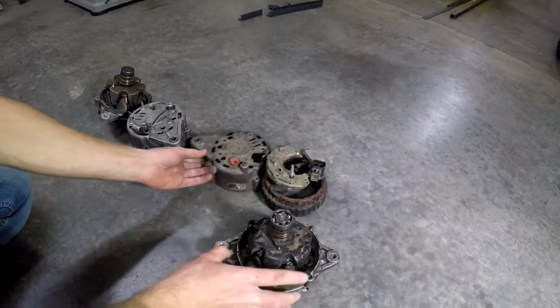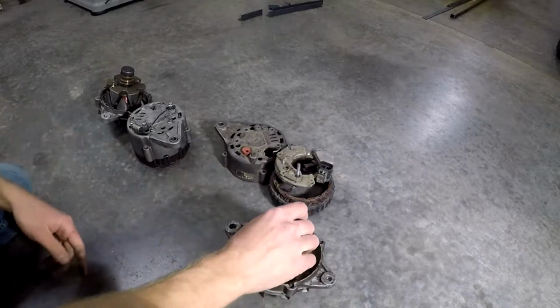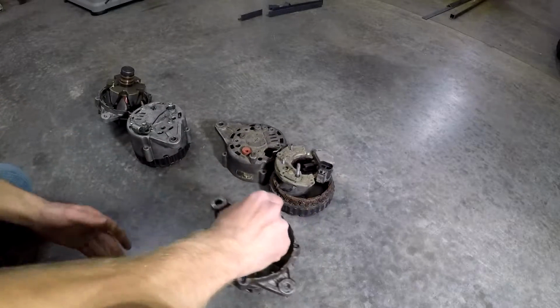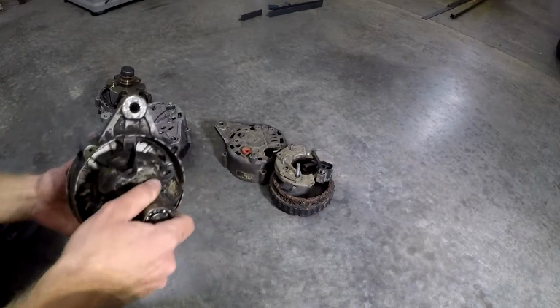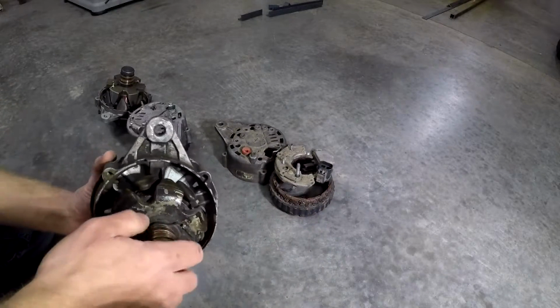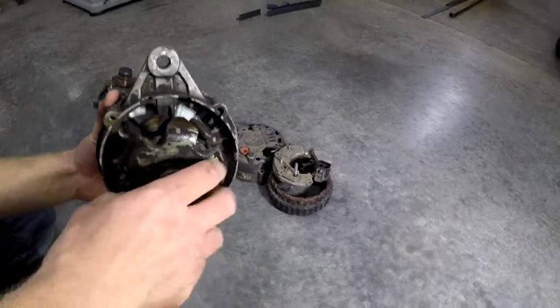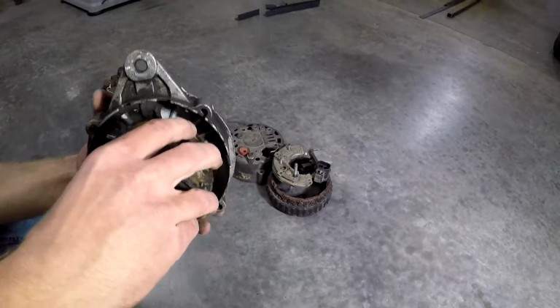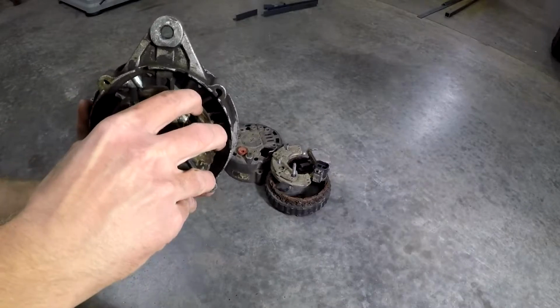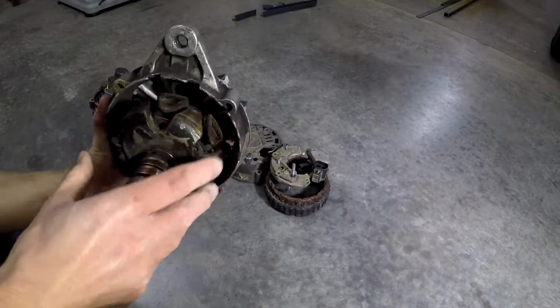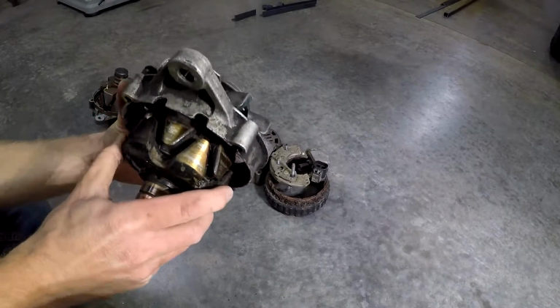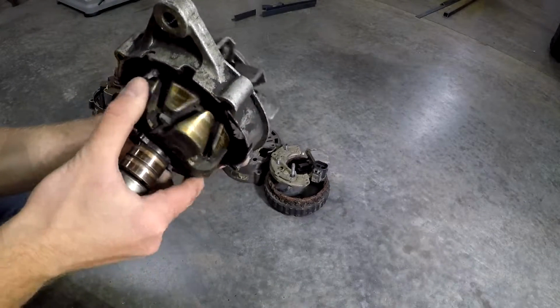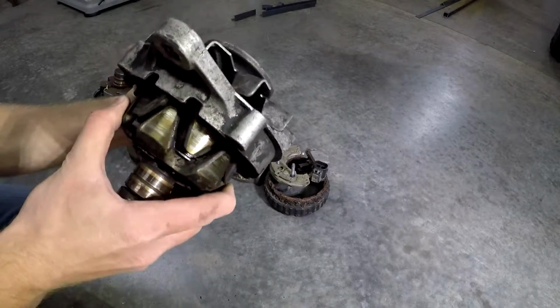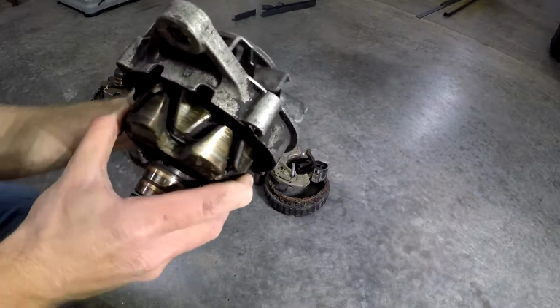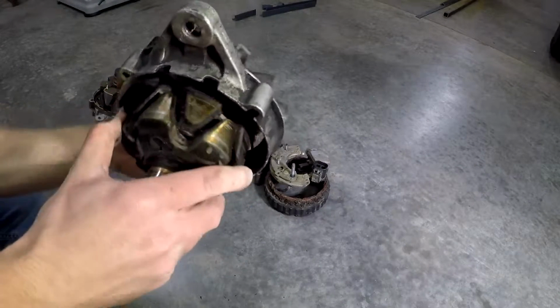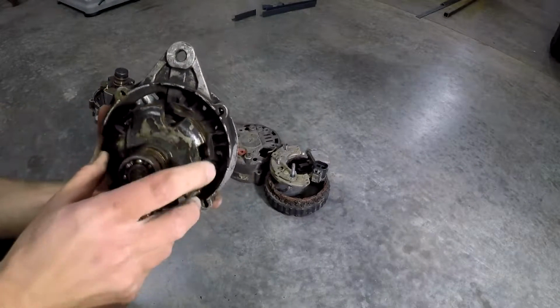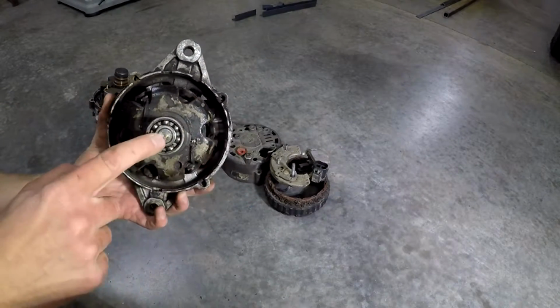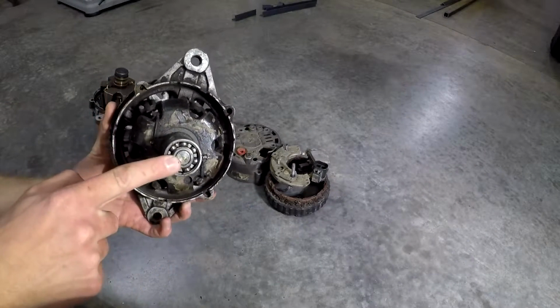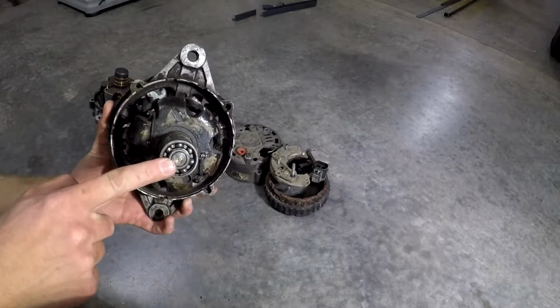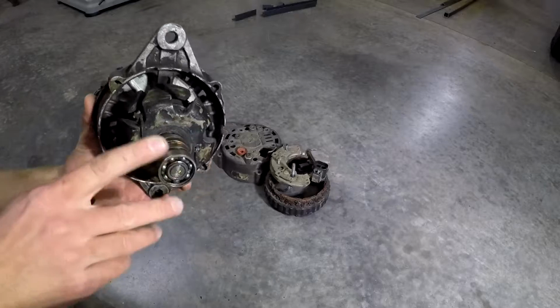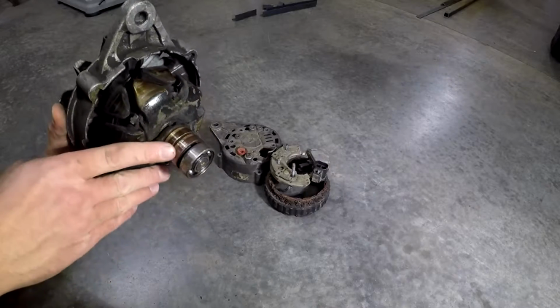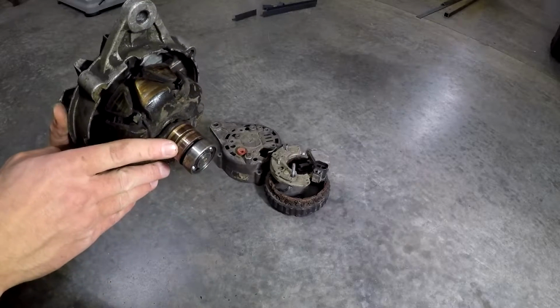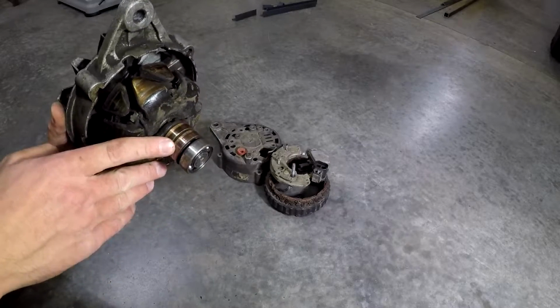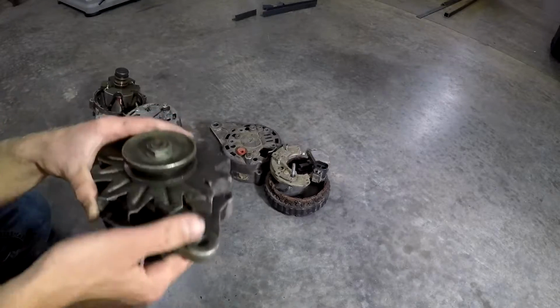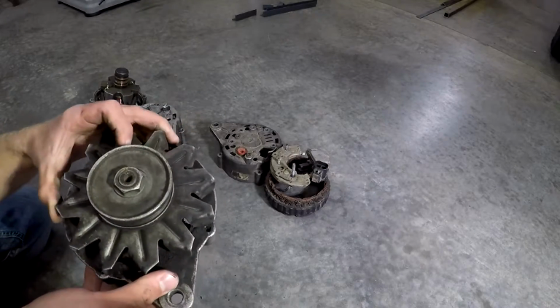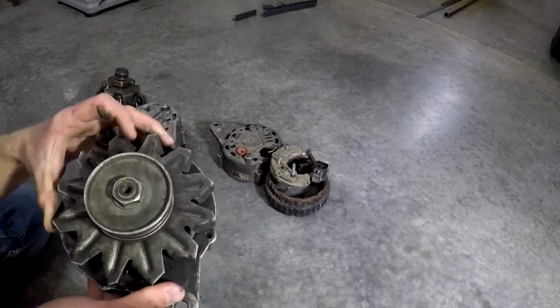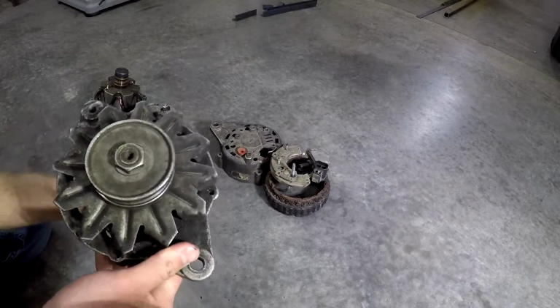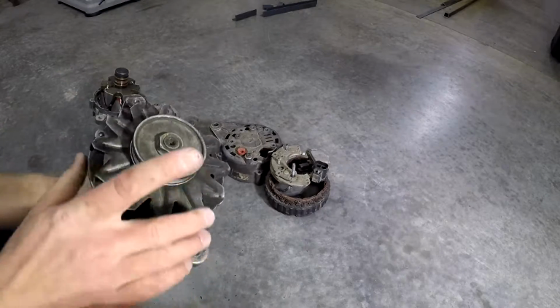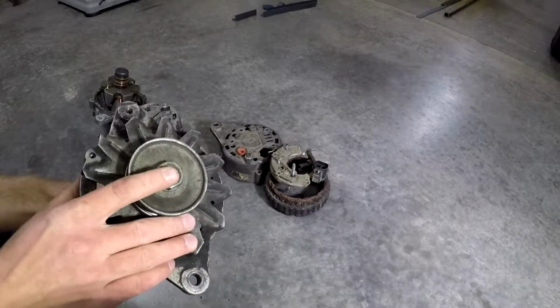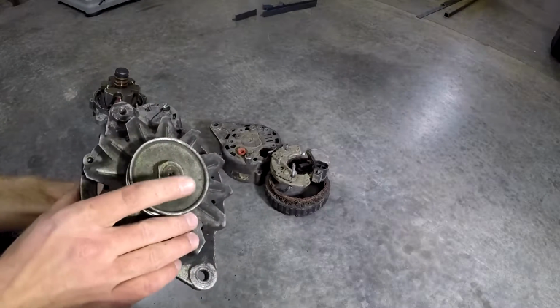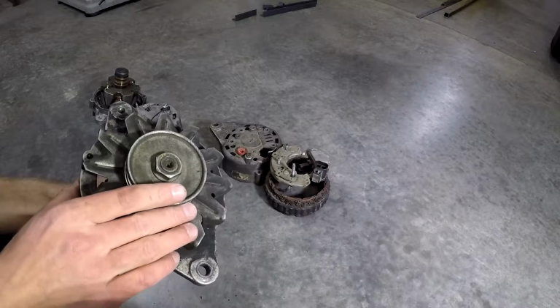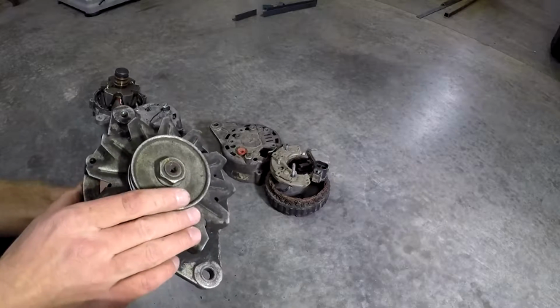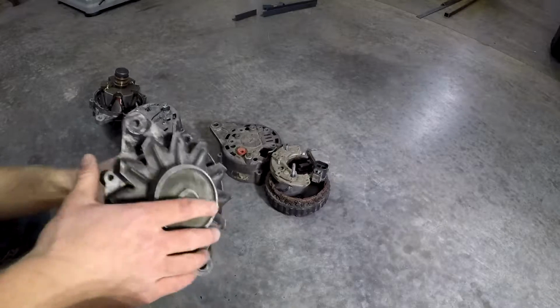On this piece you've got the rotor — the magical spinny thing — a bearing, two copper contacts, a cooling fan, and a front pulley, which is important.